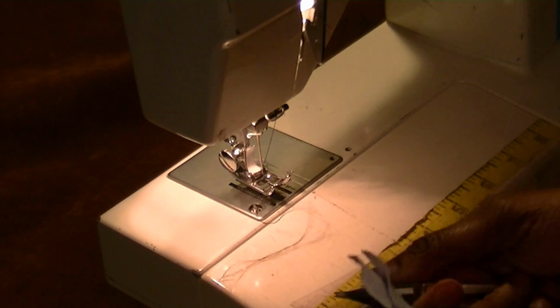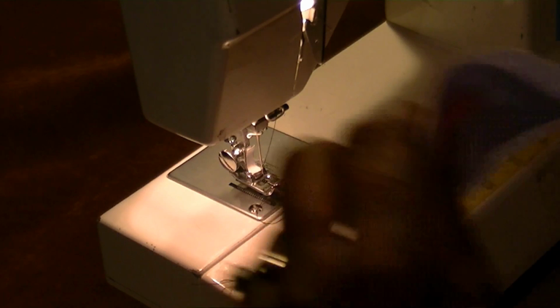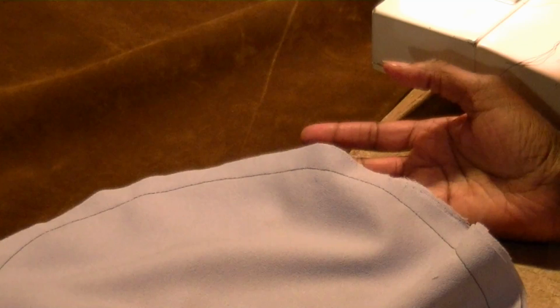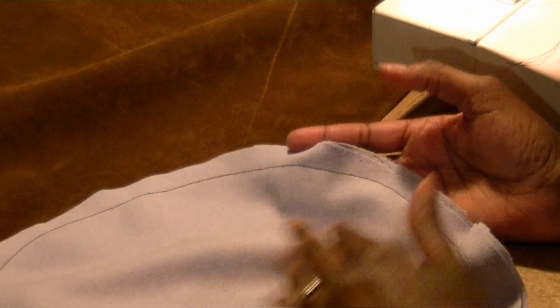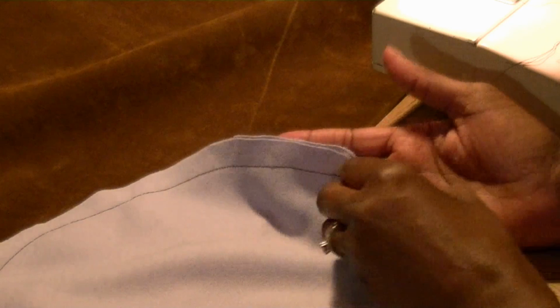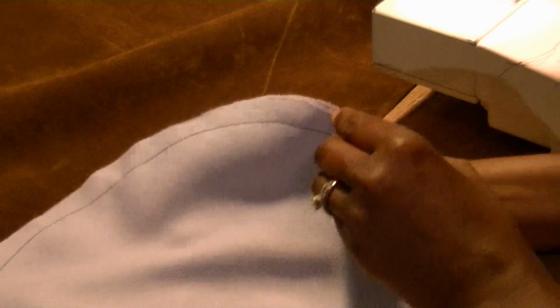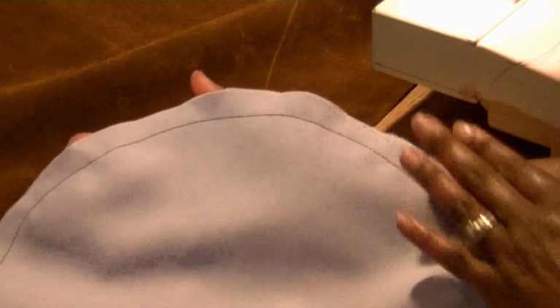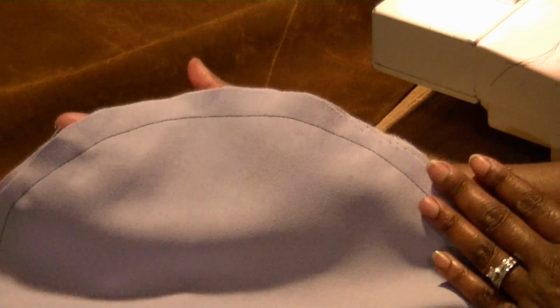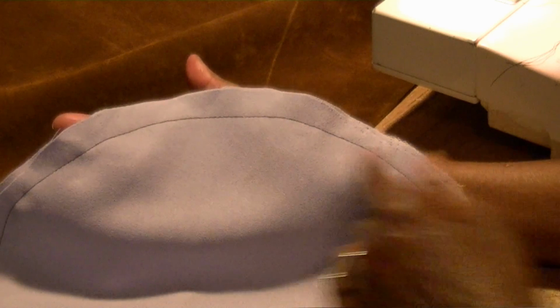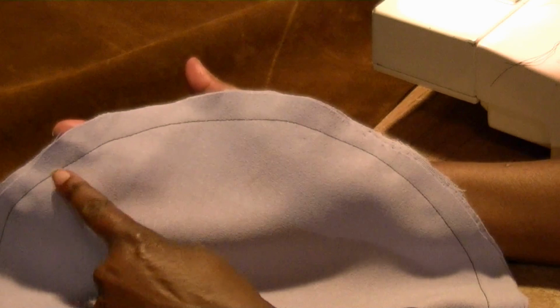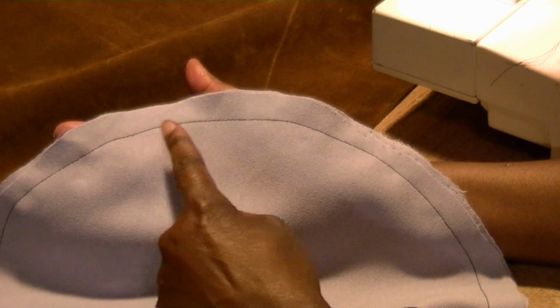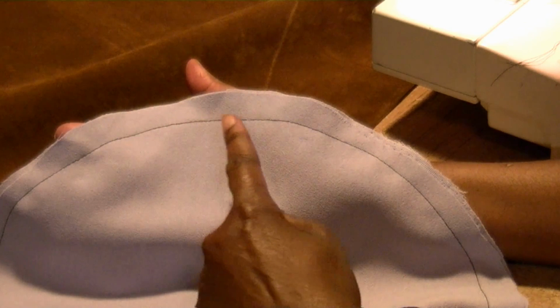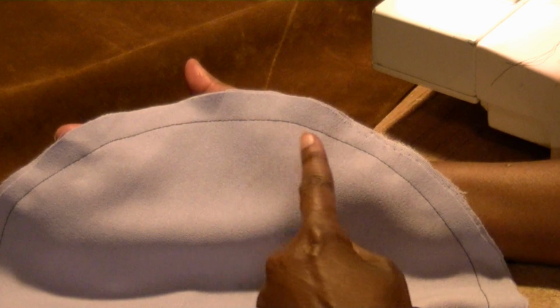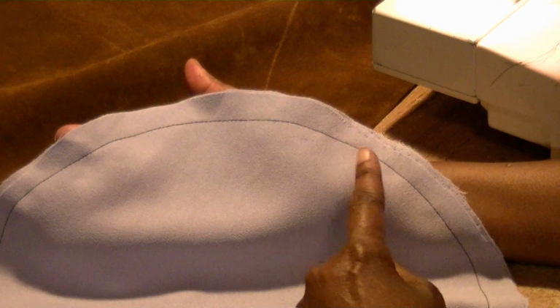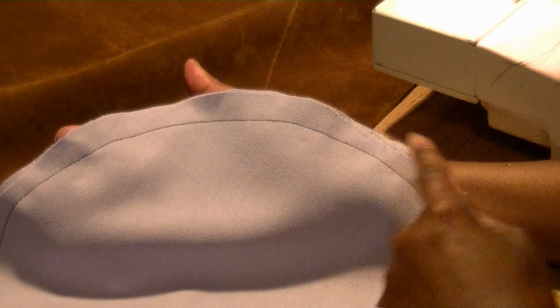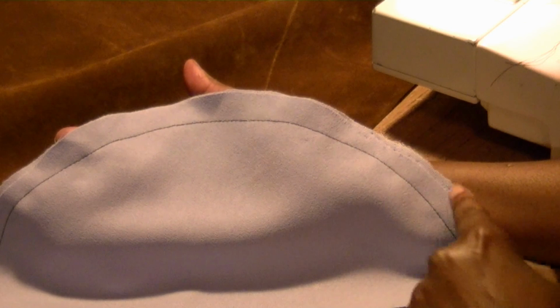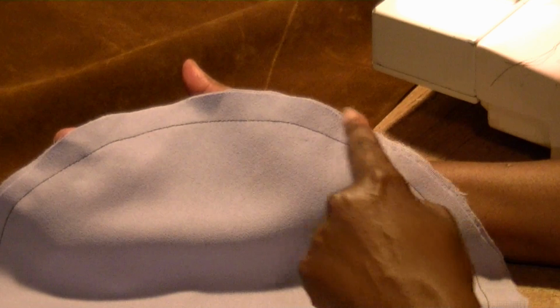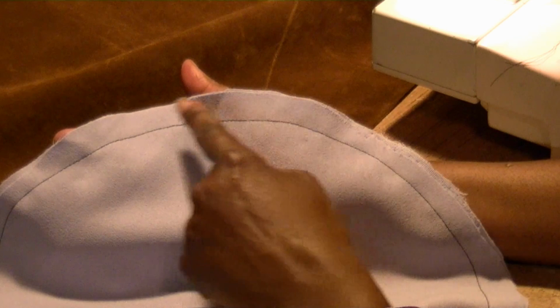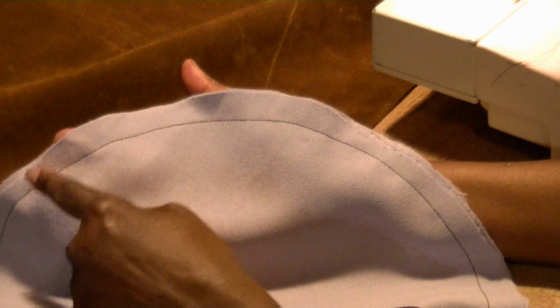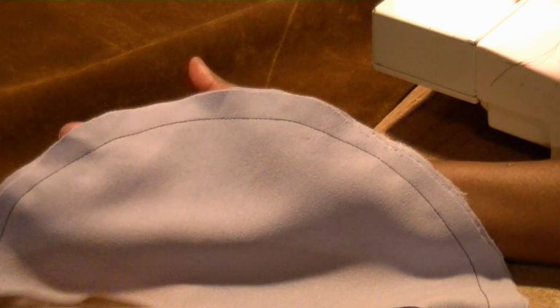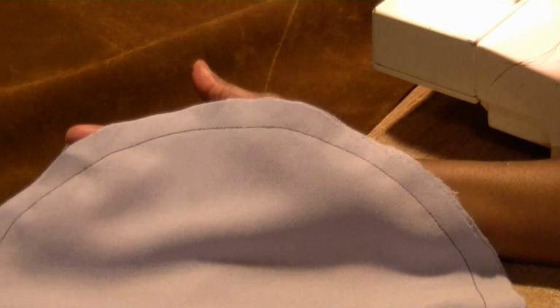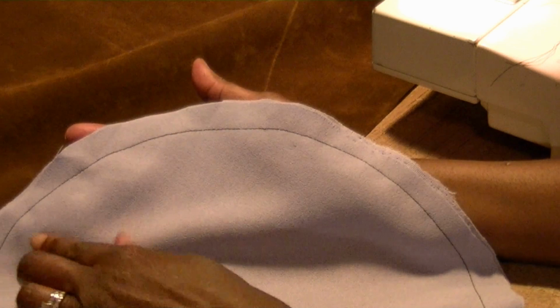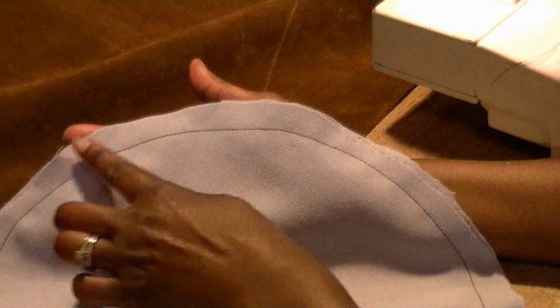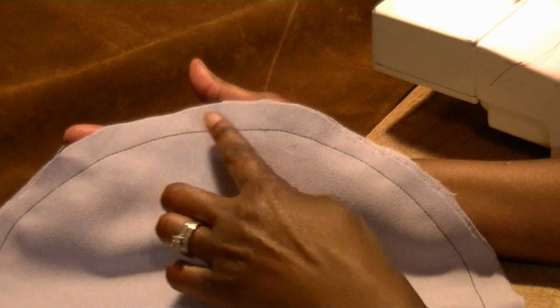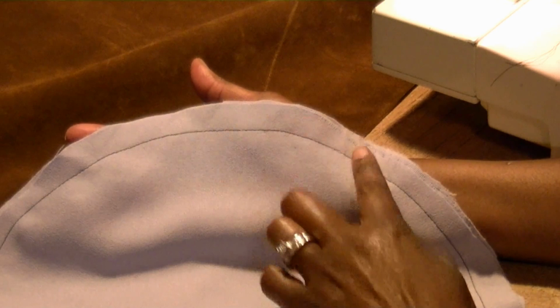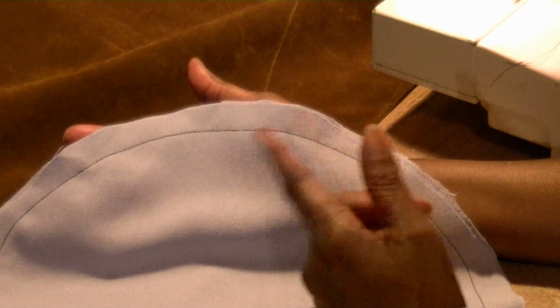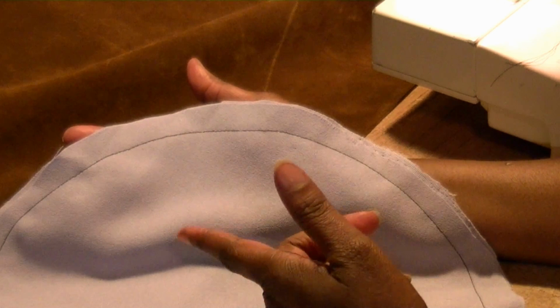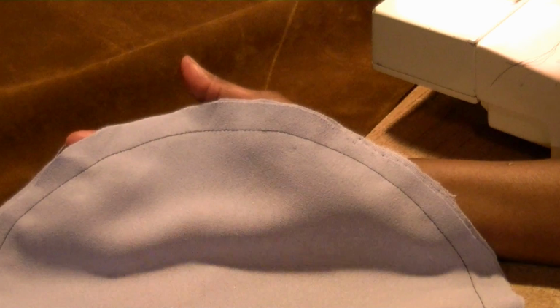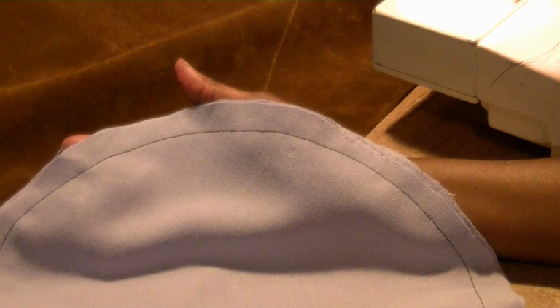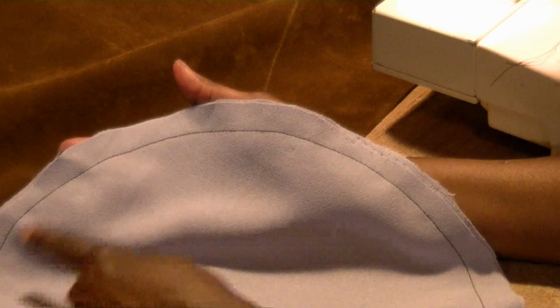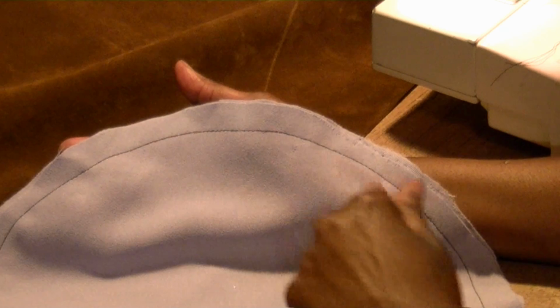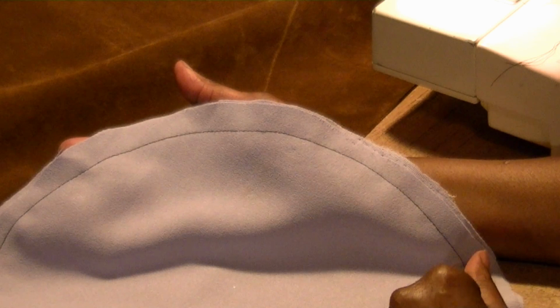So now you can see the results. By doing so, you now have one uniform line that's the same width all the way around. Even if it's not completely perfect, it's still okay. That's the outer edge.